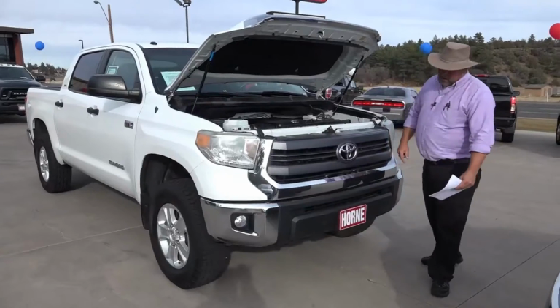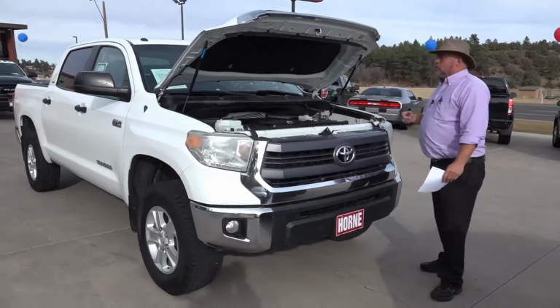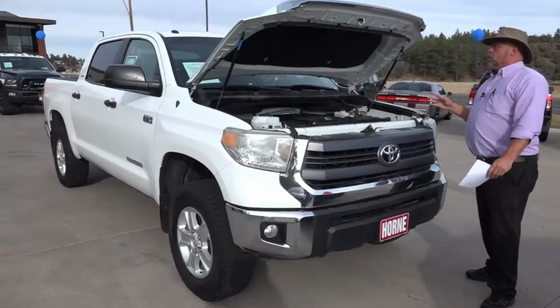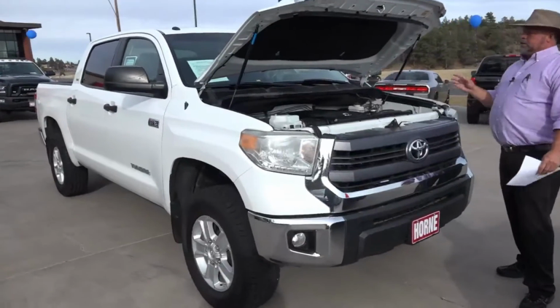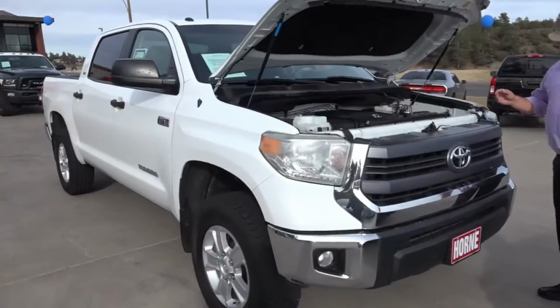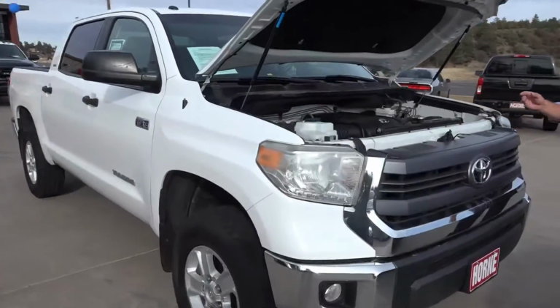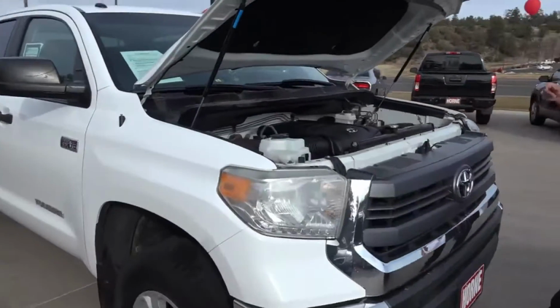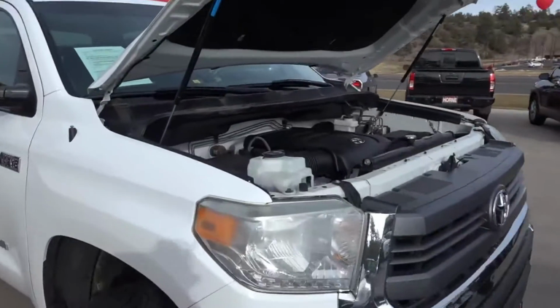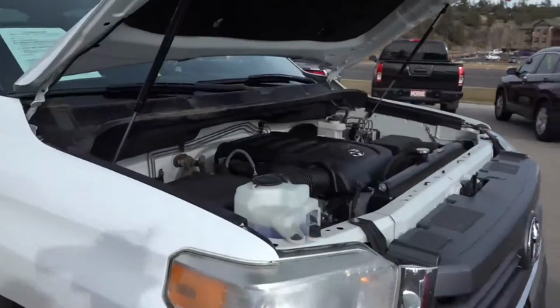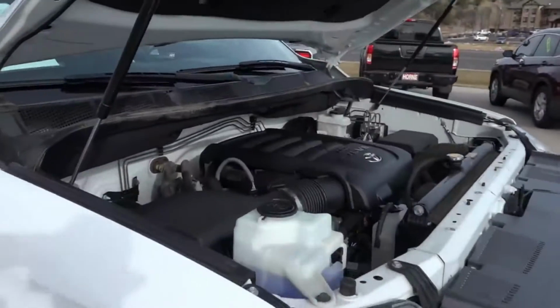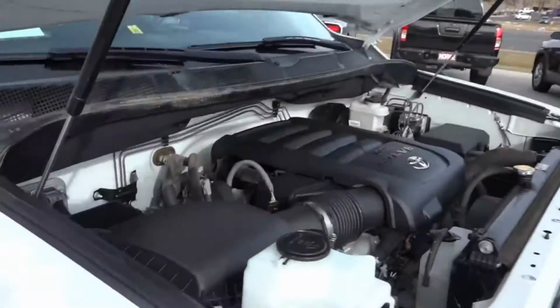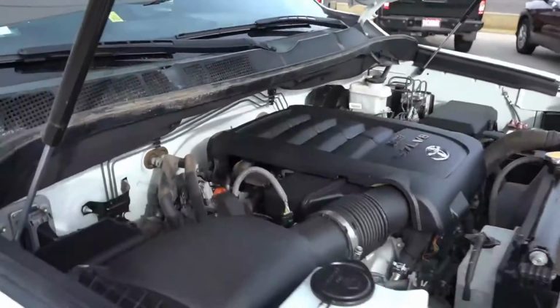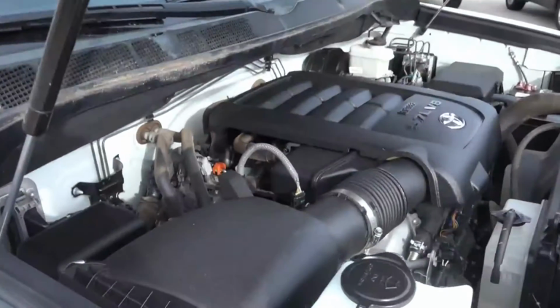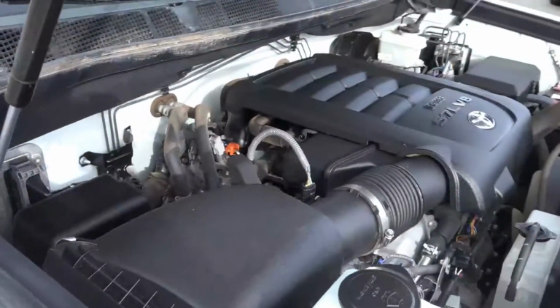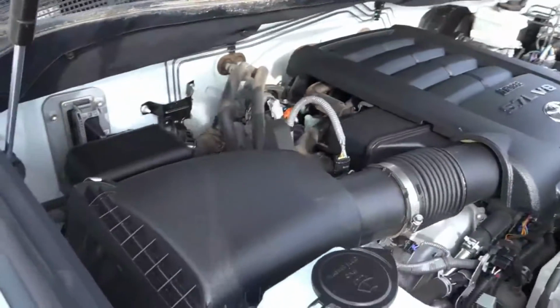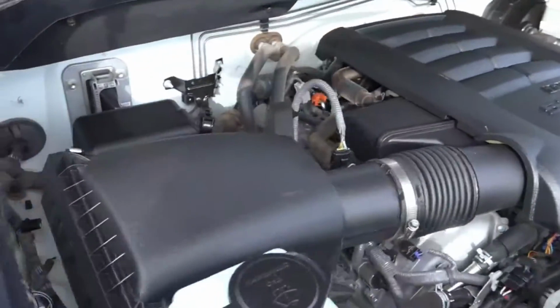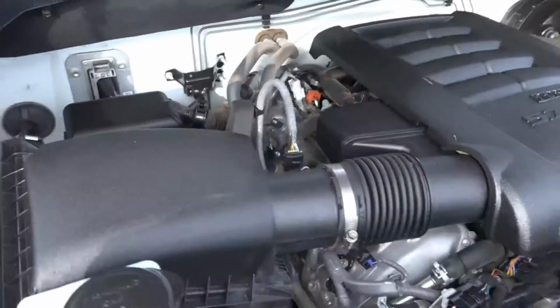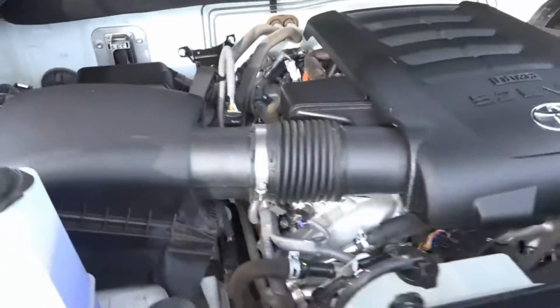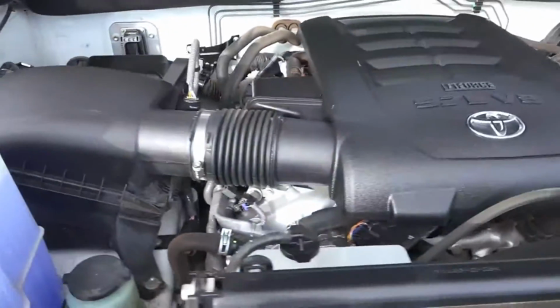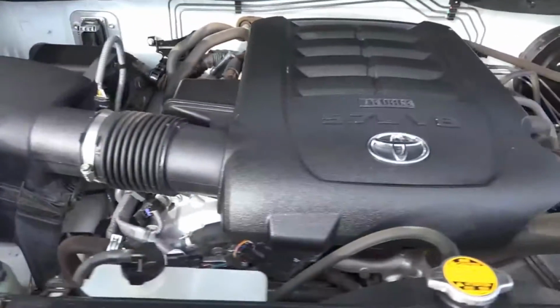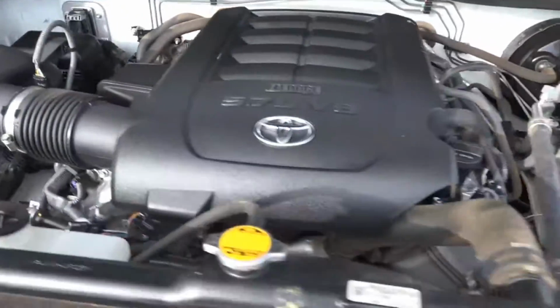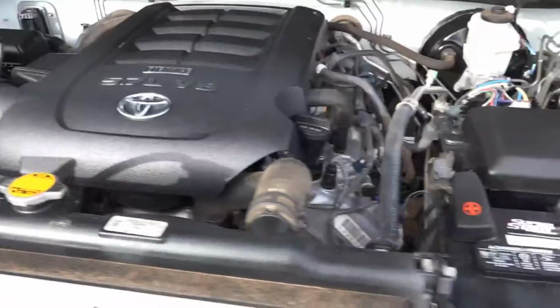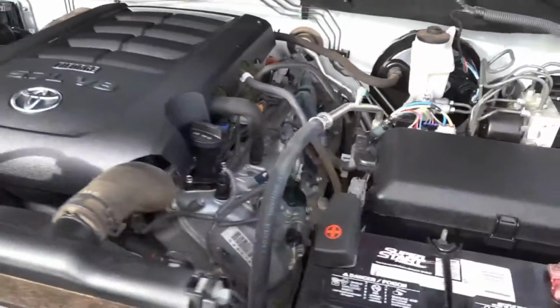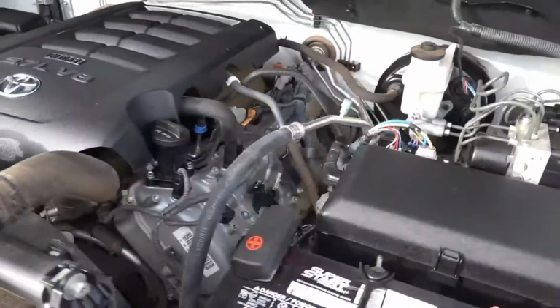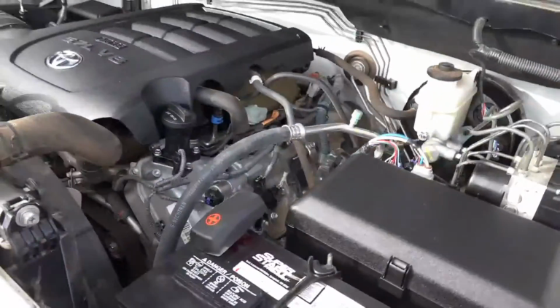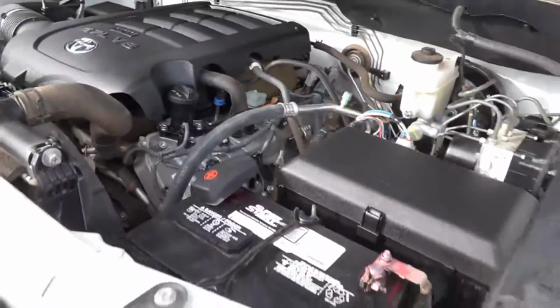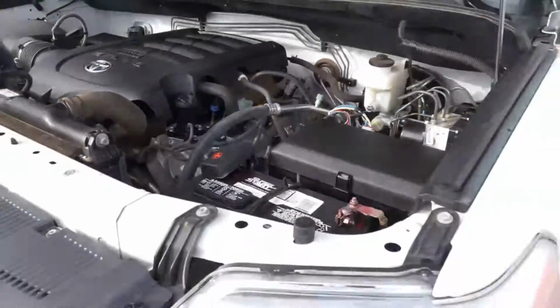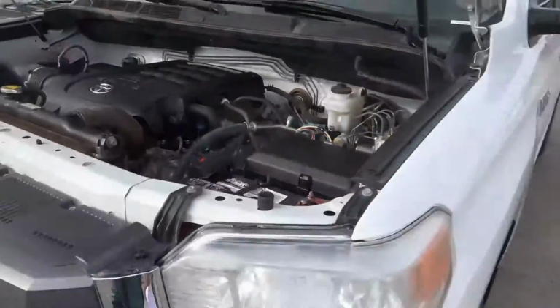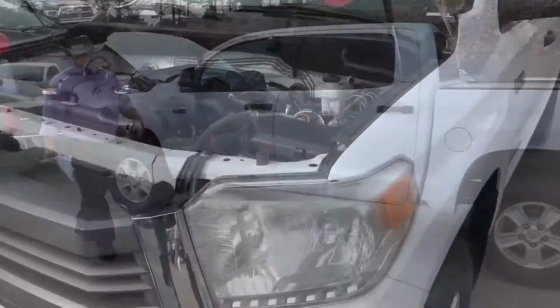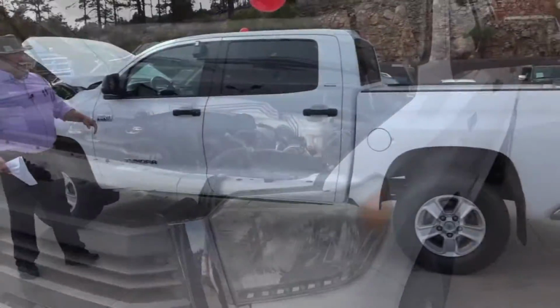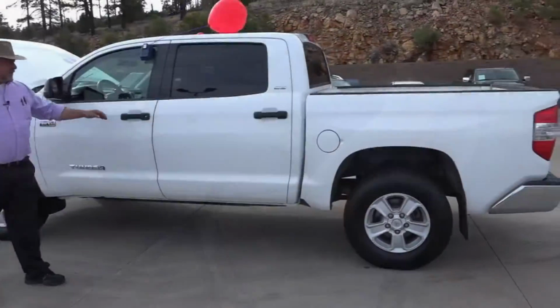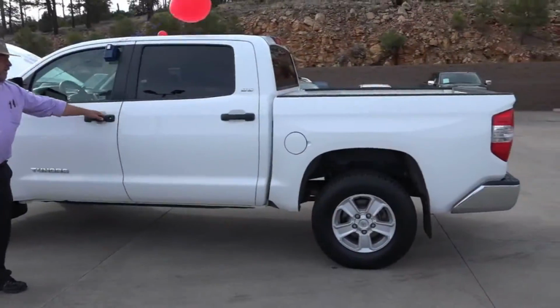Right here, I've got a 2014 Toyota Tundra, the CrewMax SR5 pickup truck, four-wheel drive with the 5.7 liter V8 and a six-speed automatic transmission, and yes indeed, it is four-wheel drive.